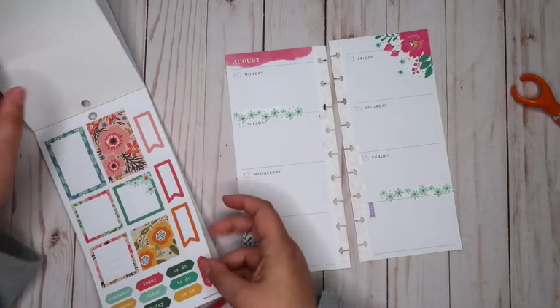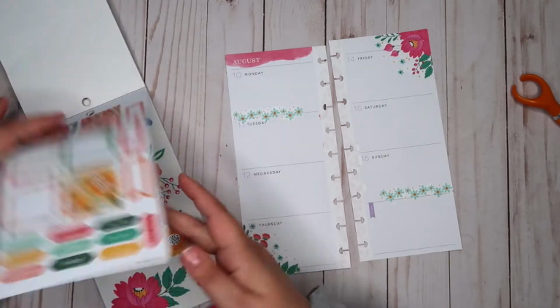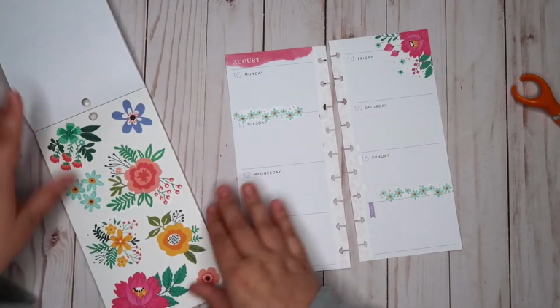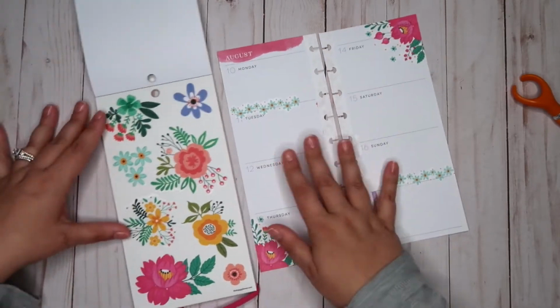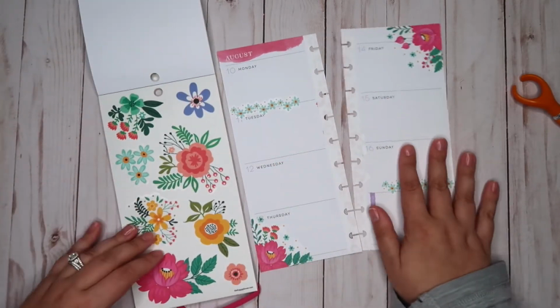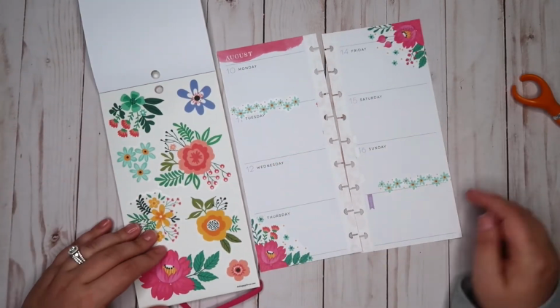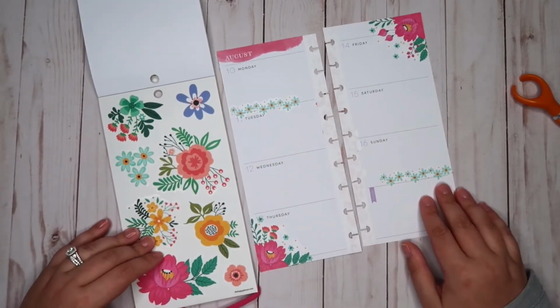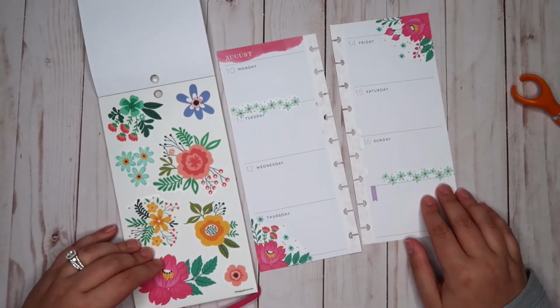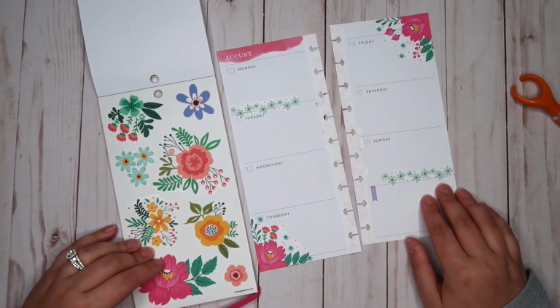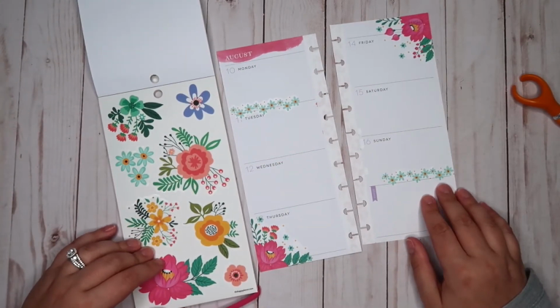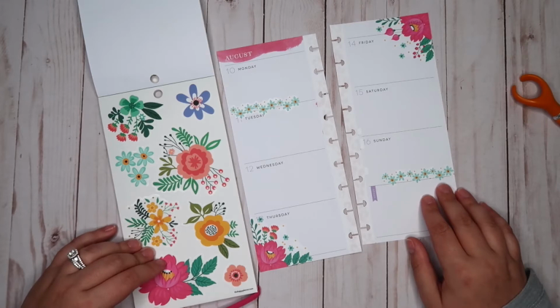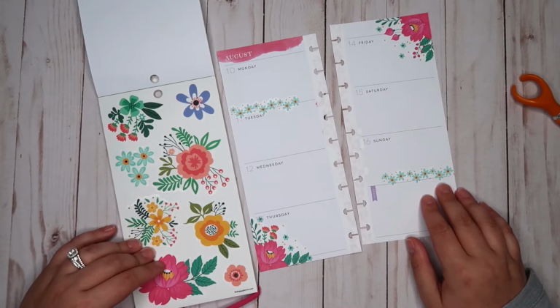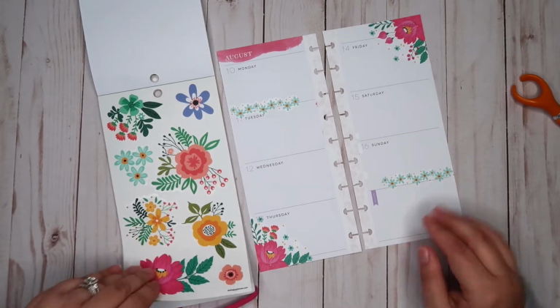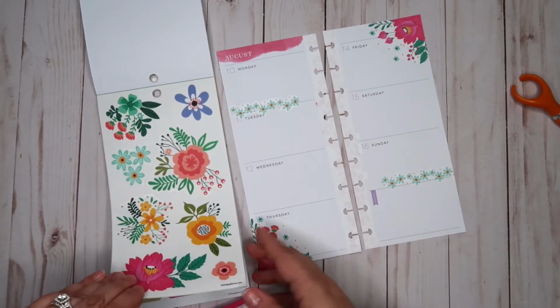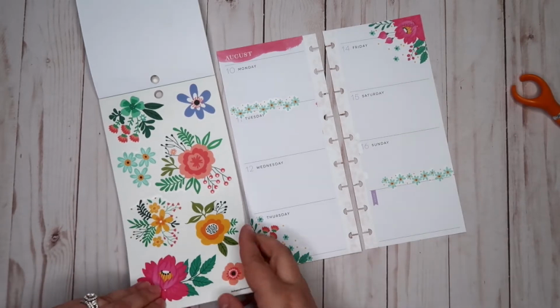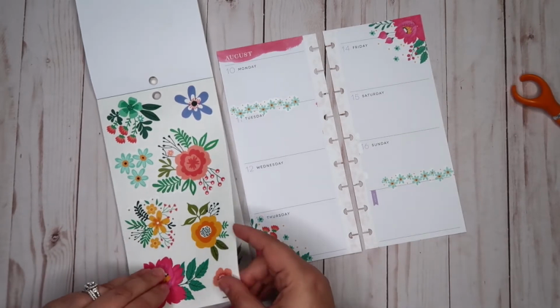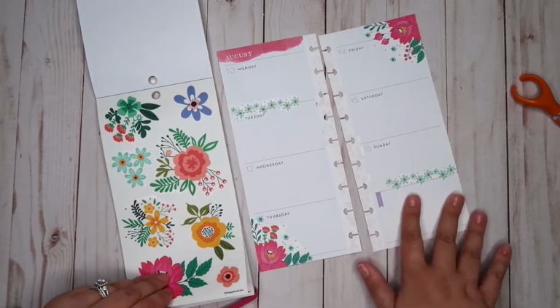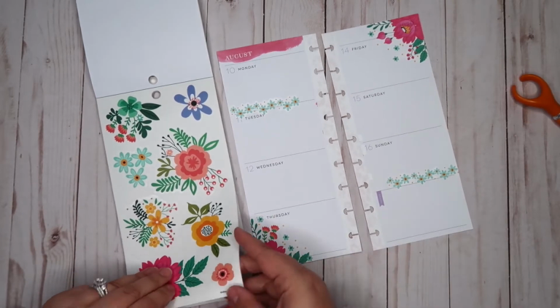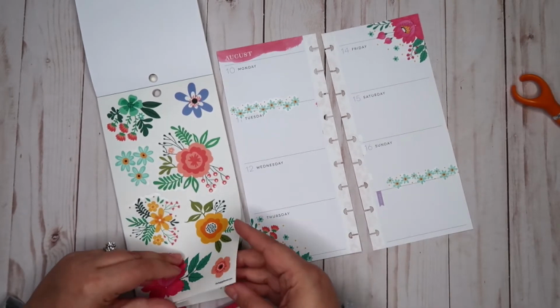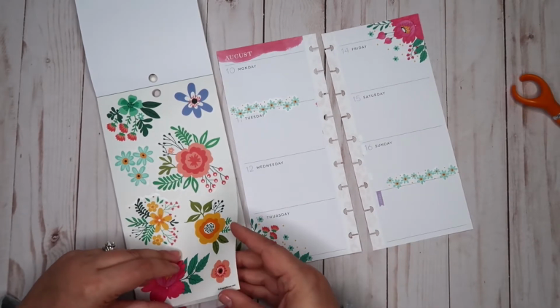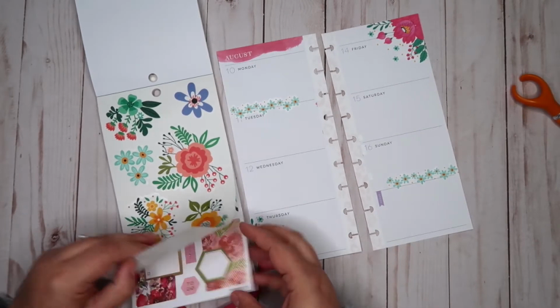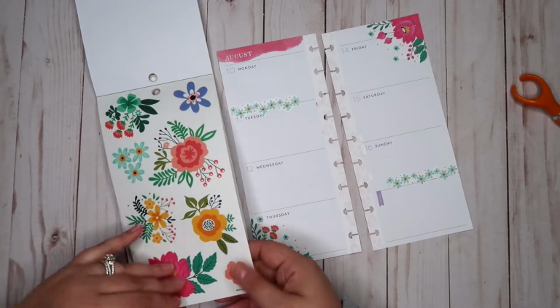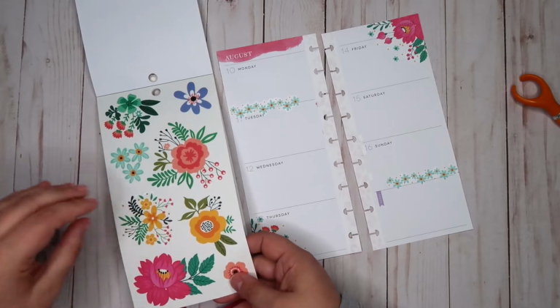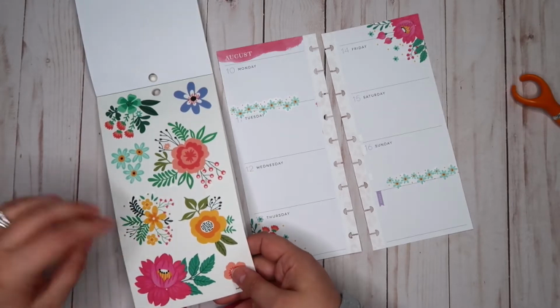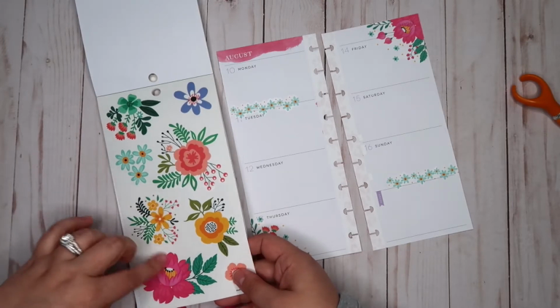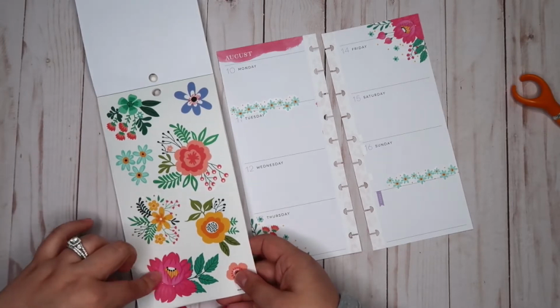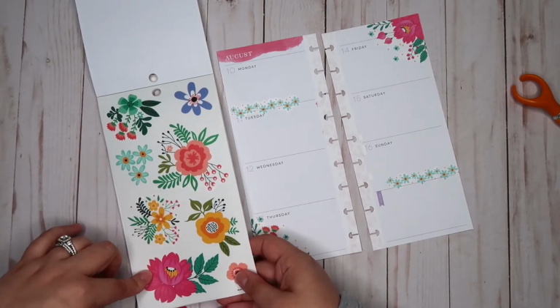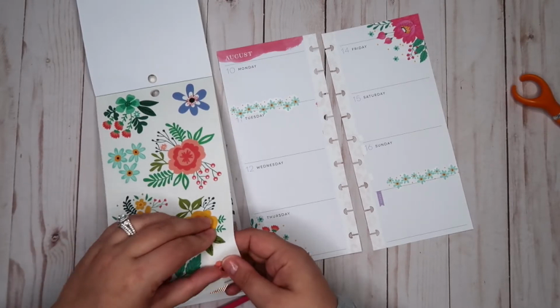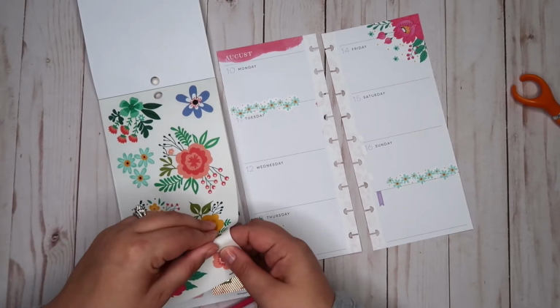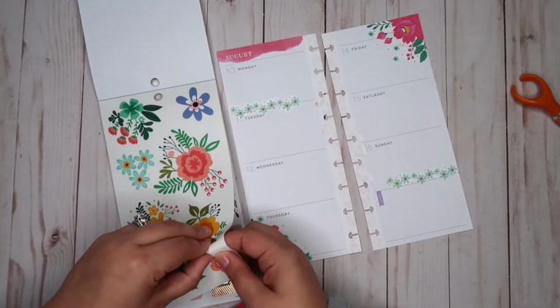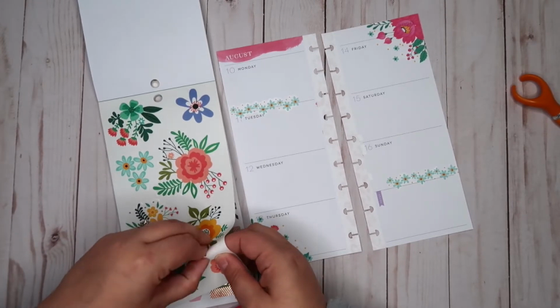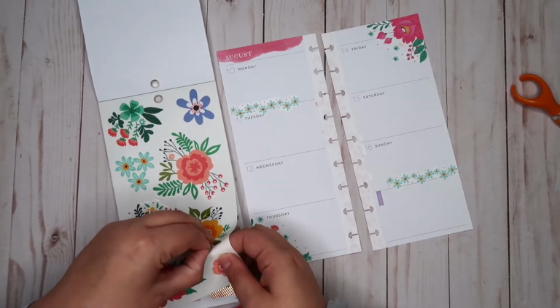And then underneath here, I want to put a big flower like in this notes part. Not the pink one because I think that'll be too much pink — maybe this one.